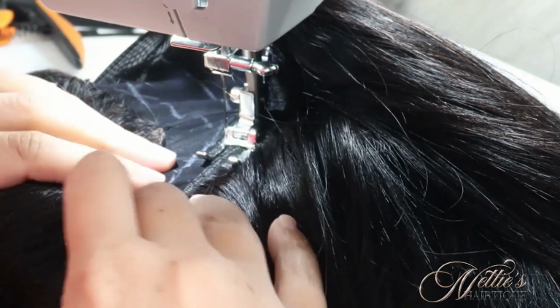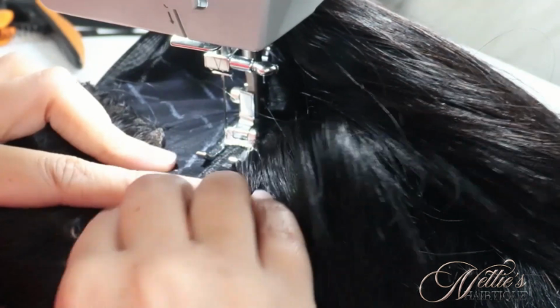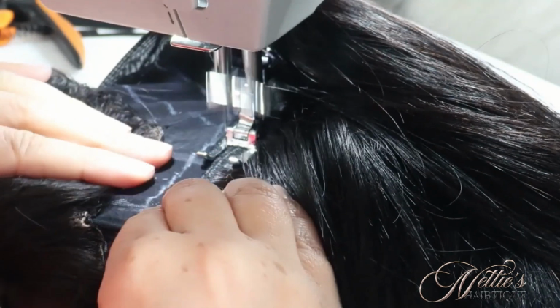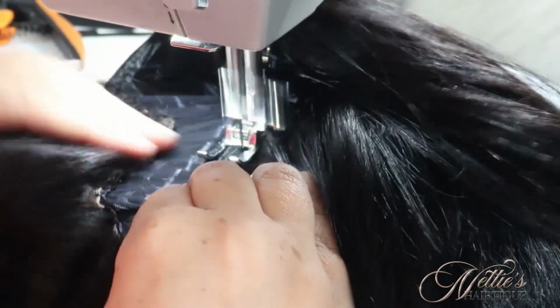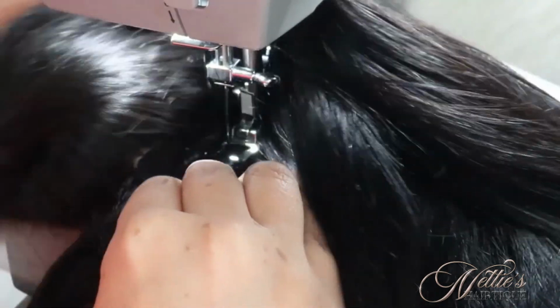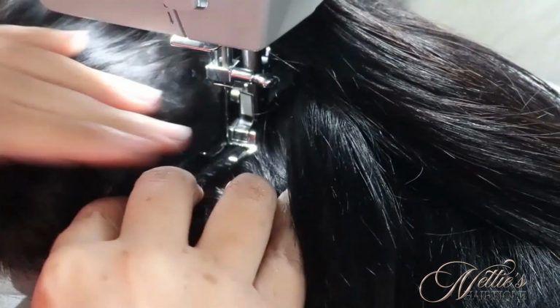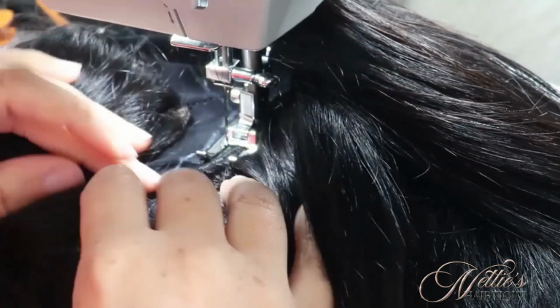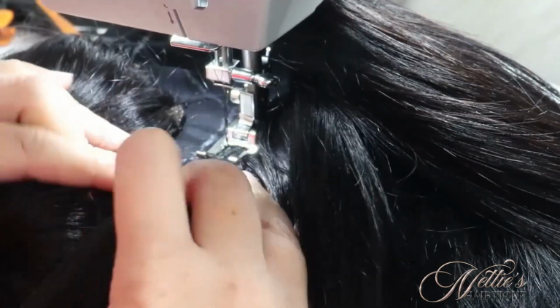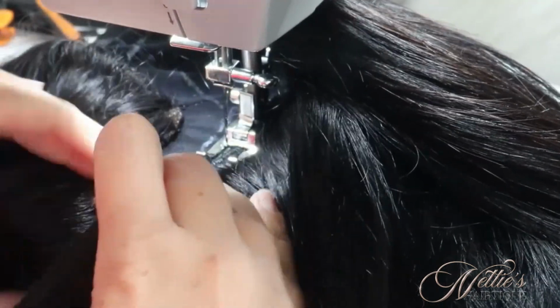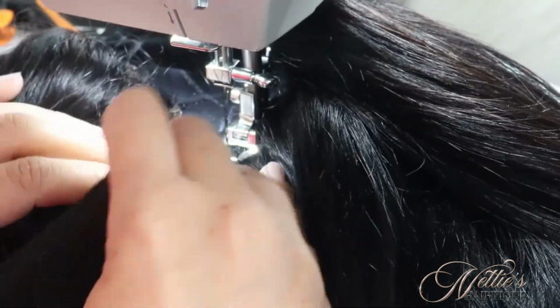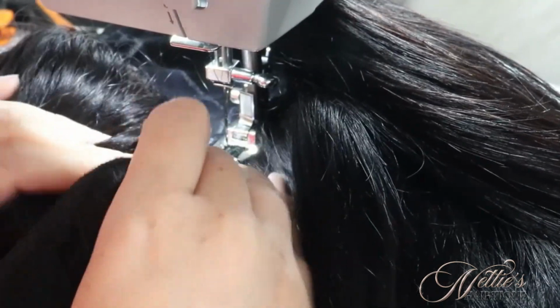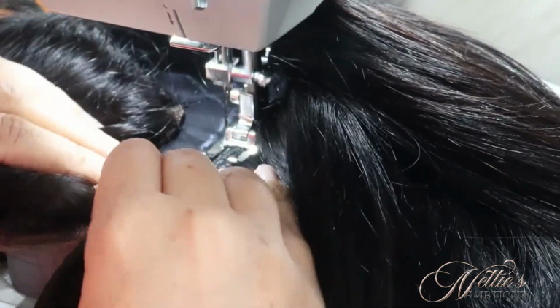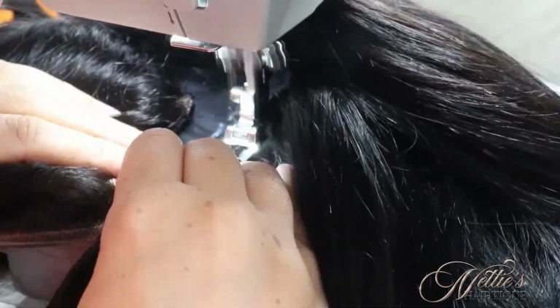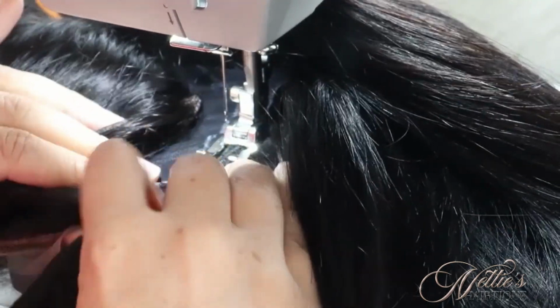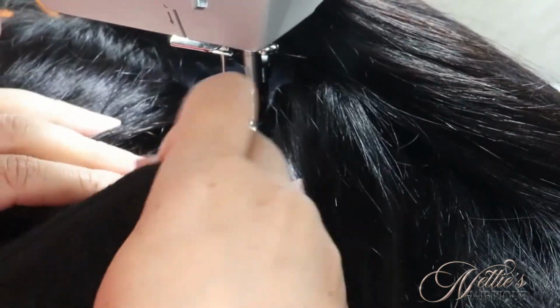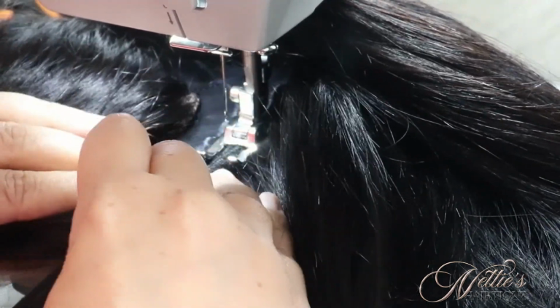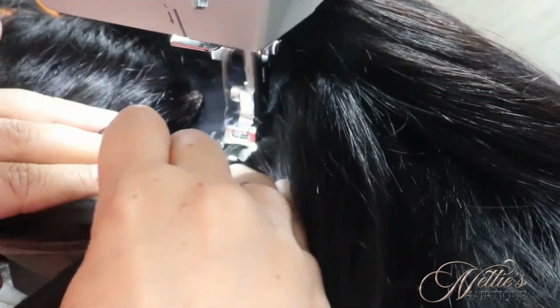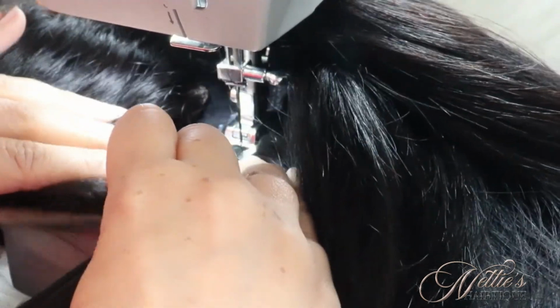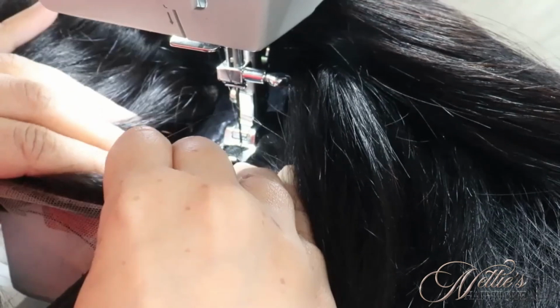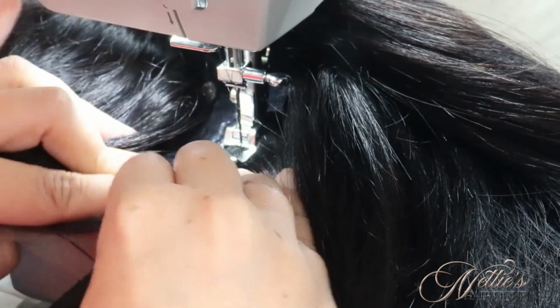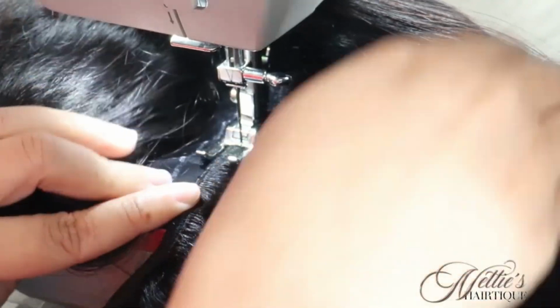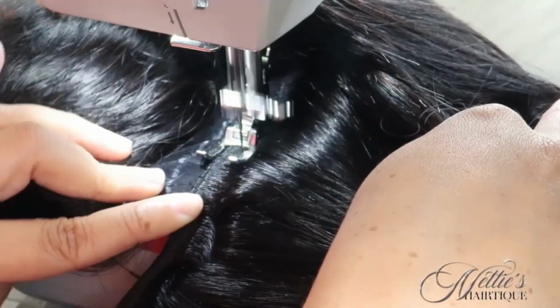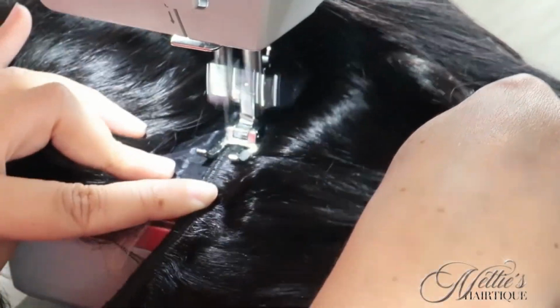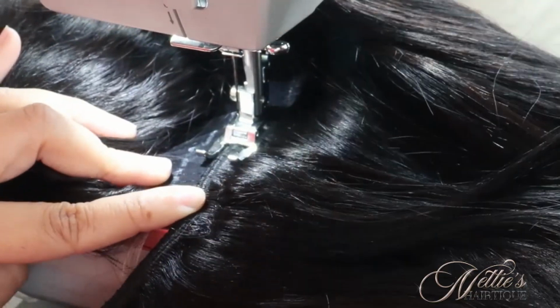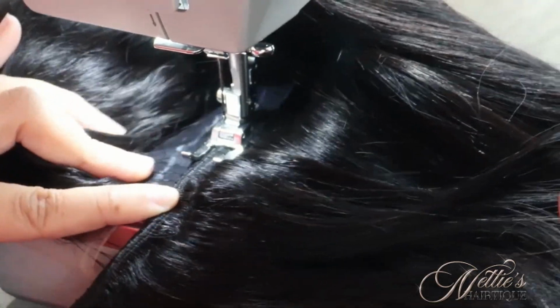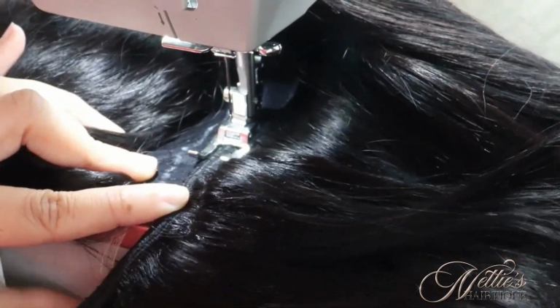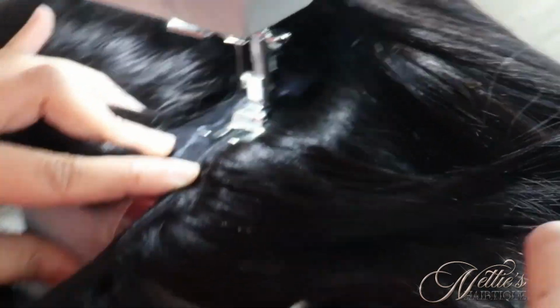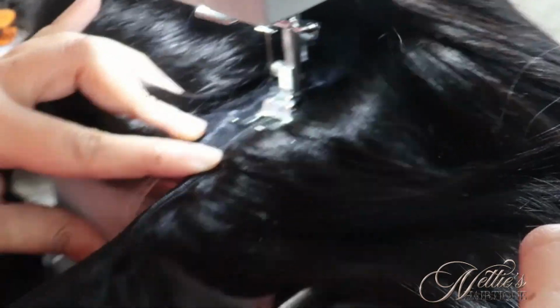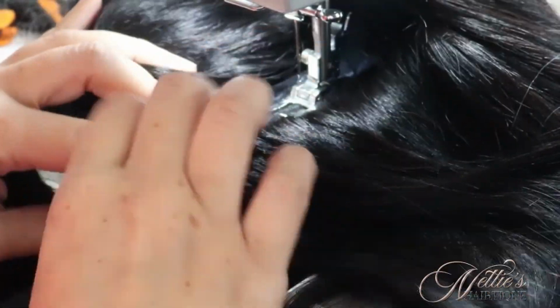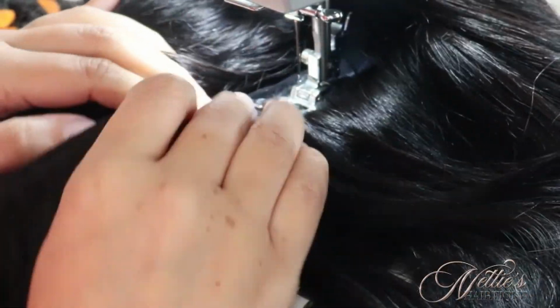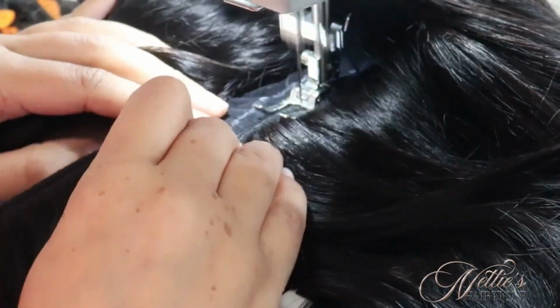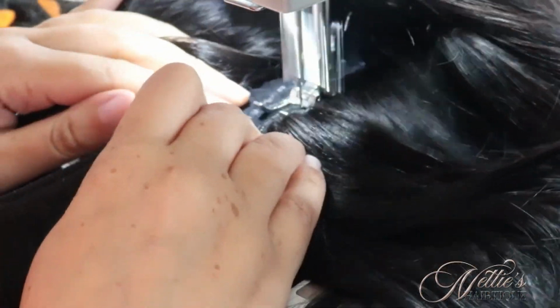When you're working with your weft, you want to just concentrate on the area that you're working with. Make sure that the cap is flat, that it's not bunched up, and you want to make sure that it's flat on both sides of the weft.